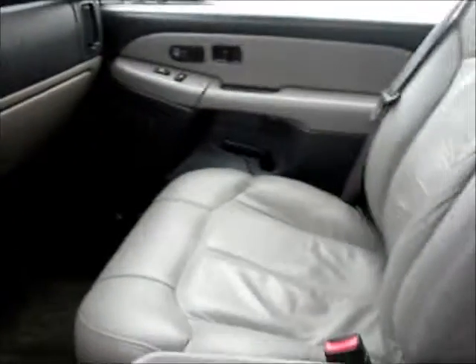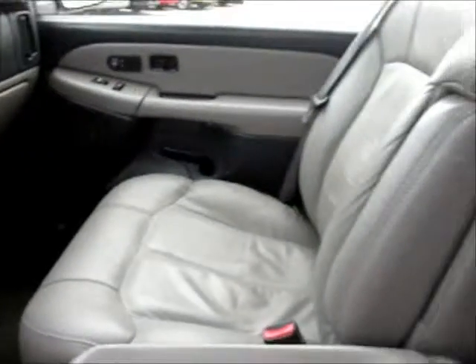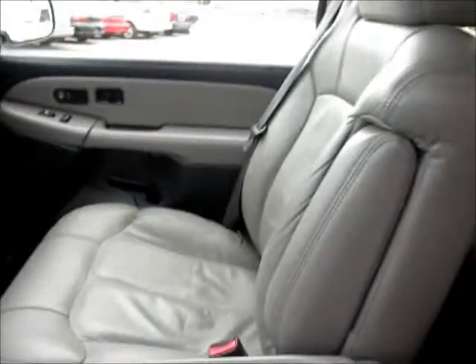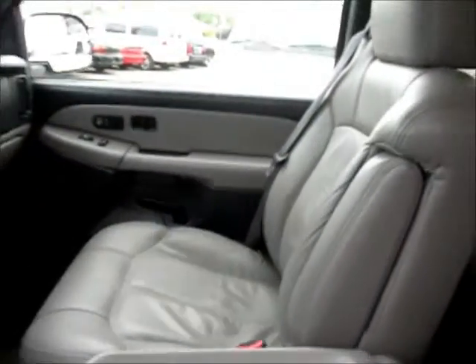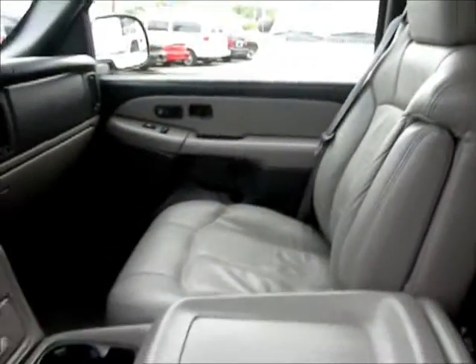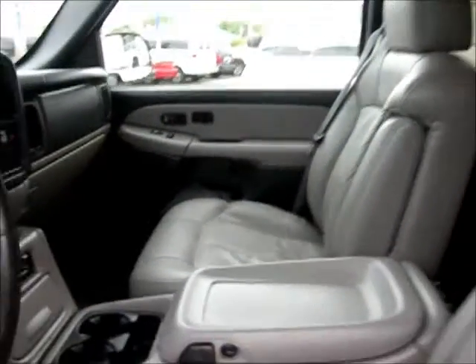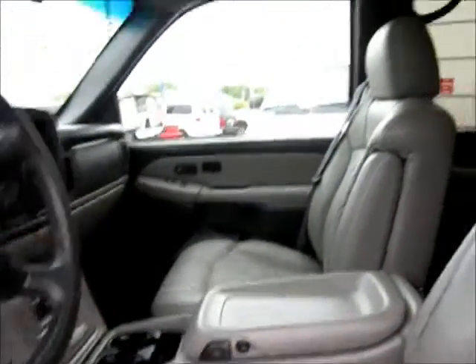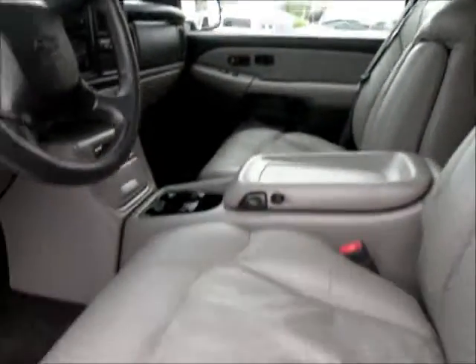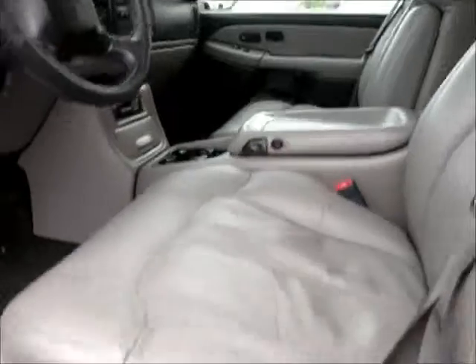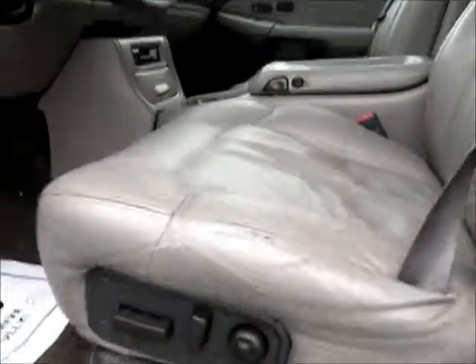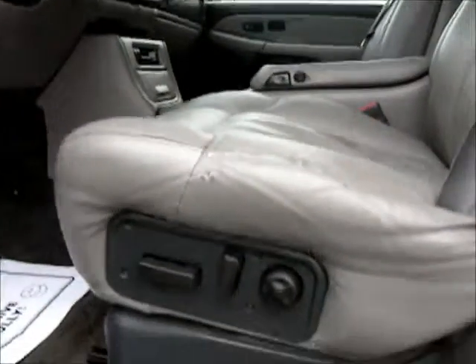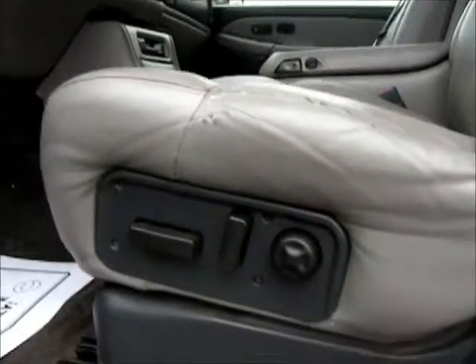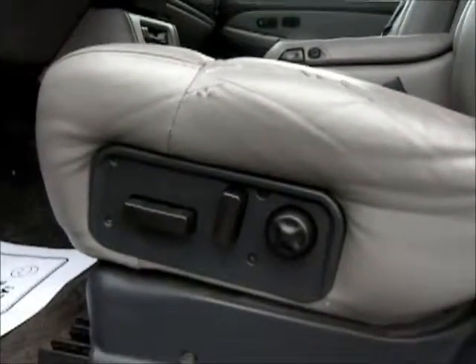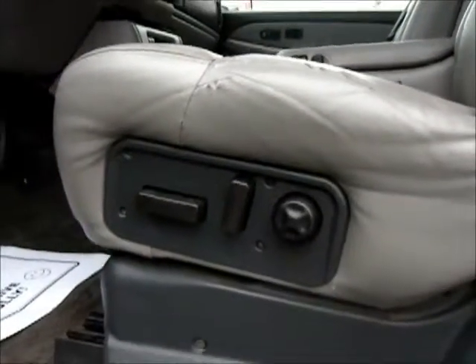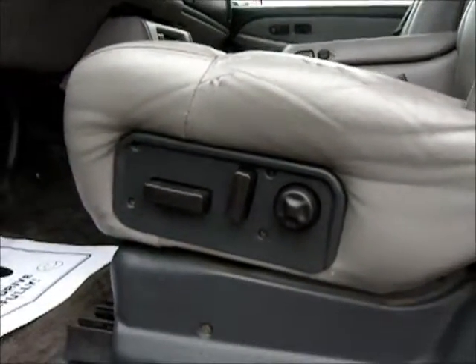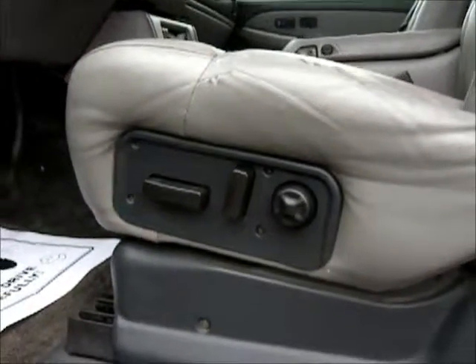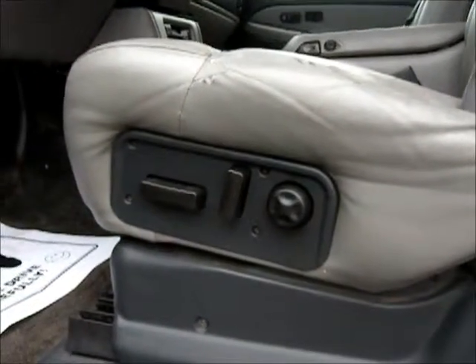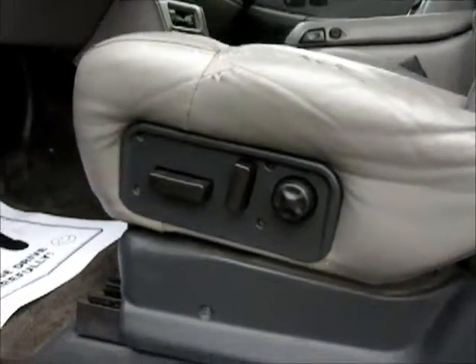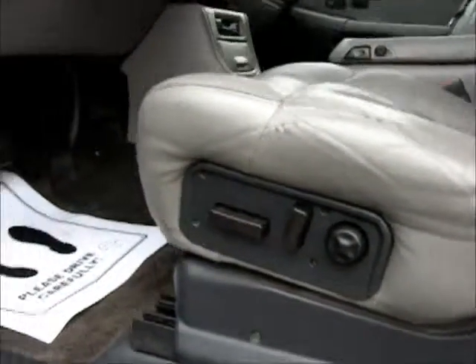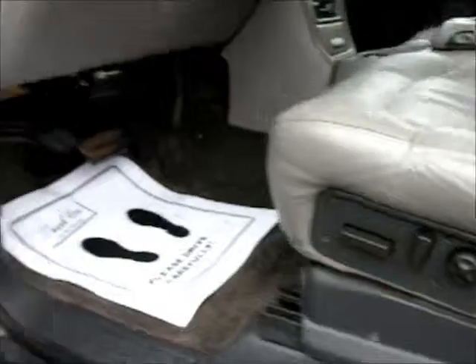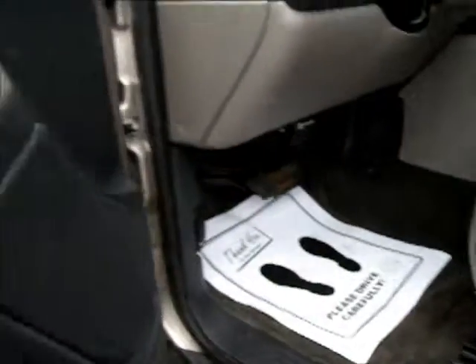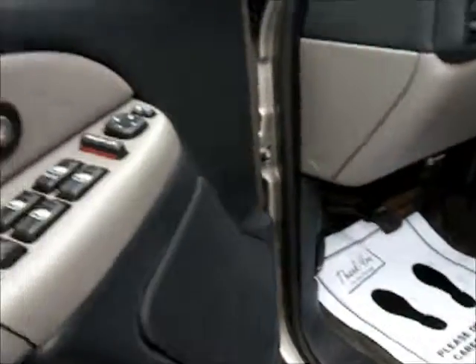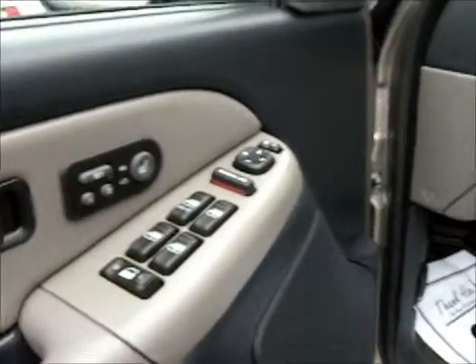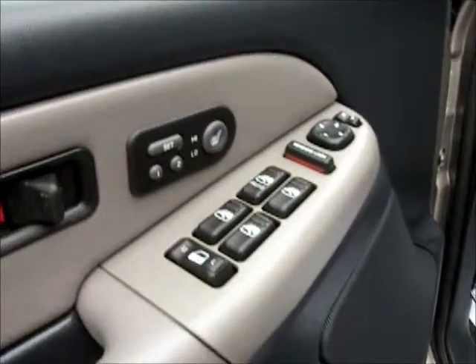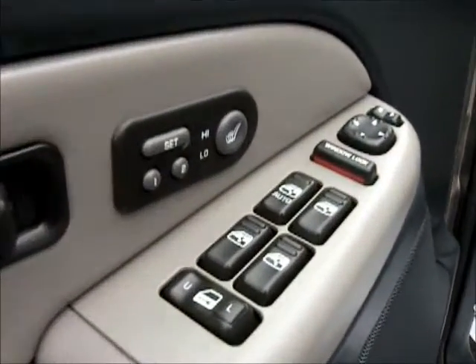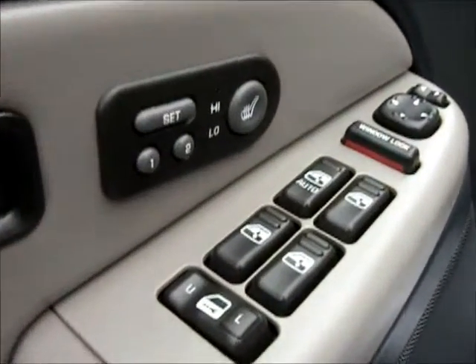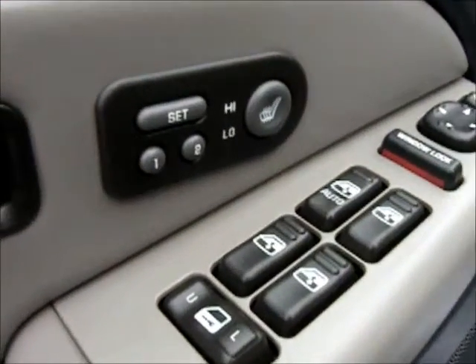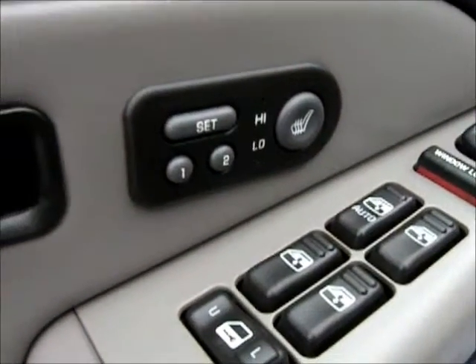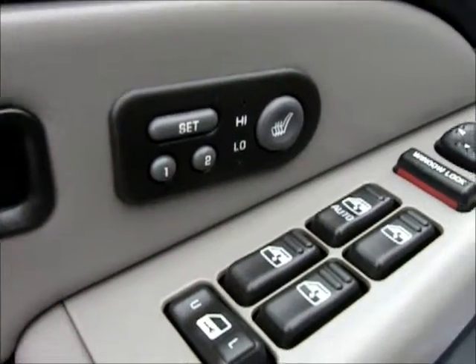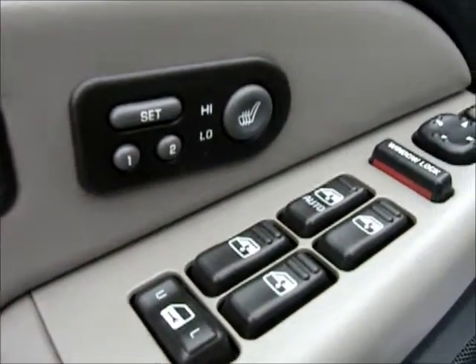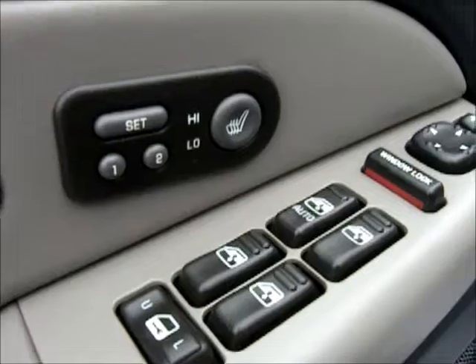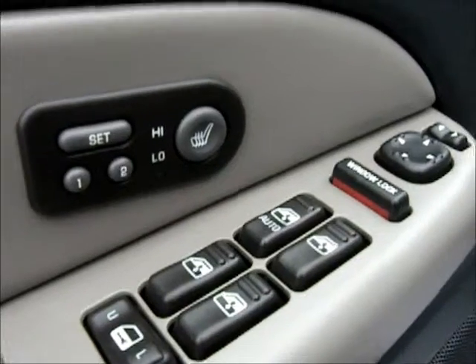Very clean. There are automatic seats in the front on both sides, with personal settings and heat.